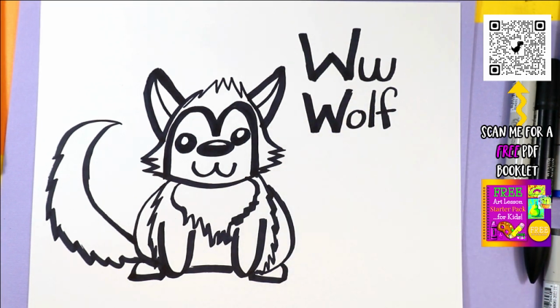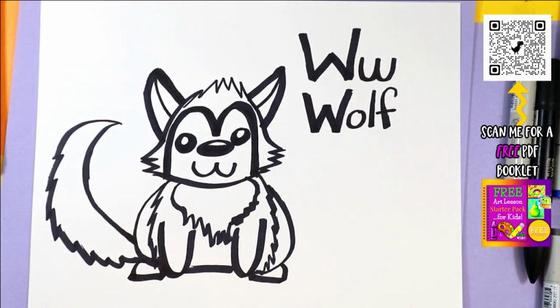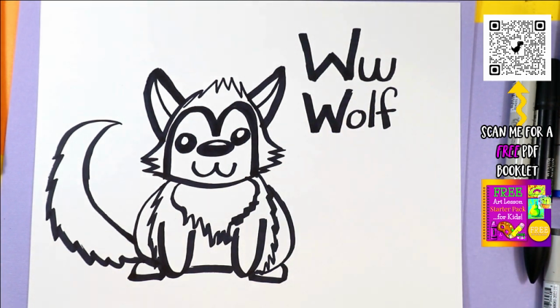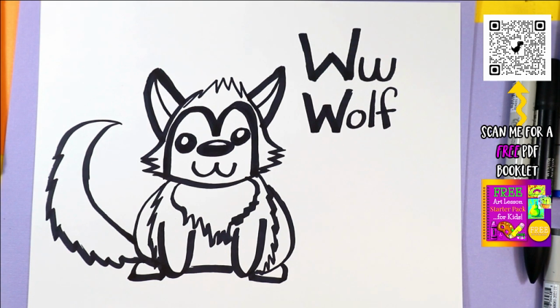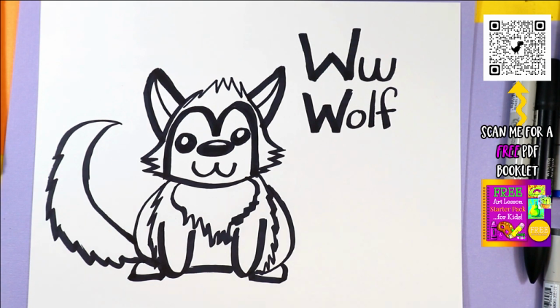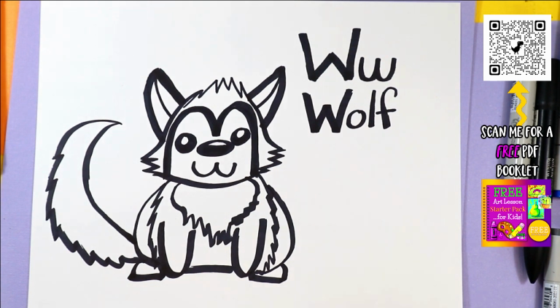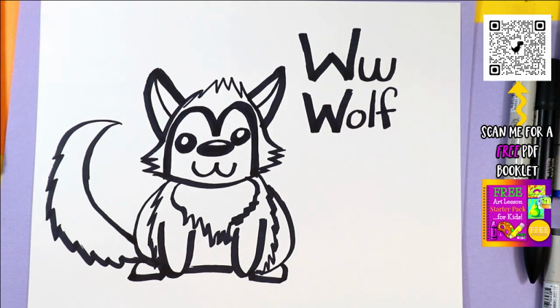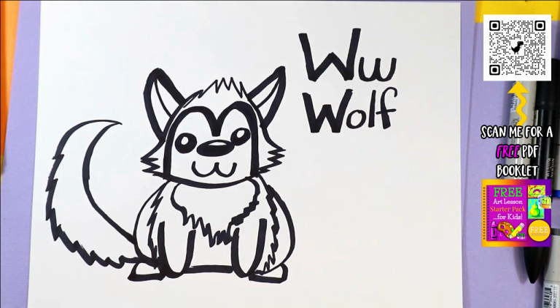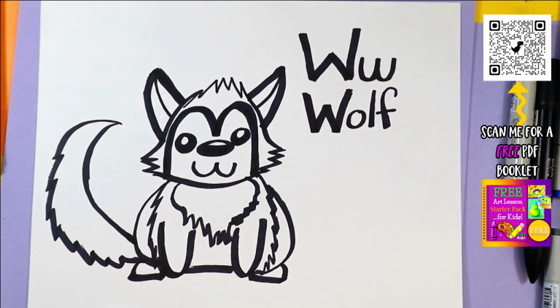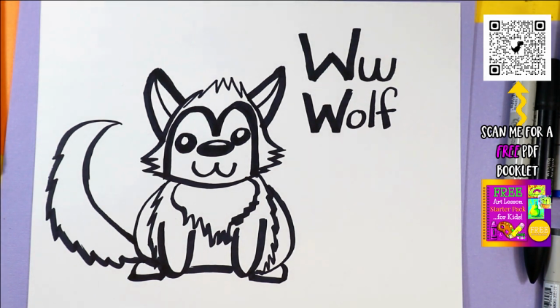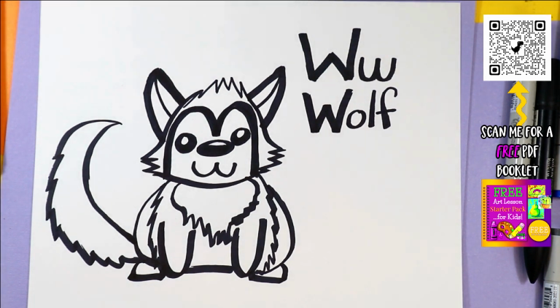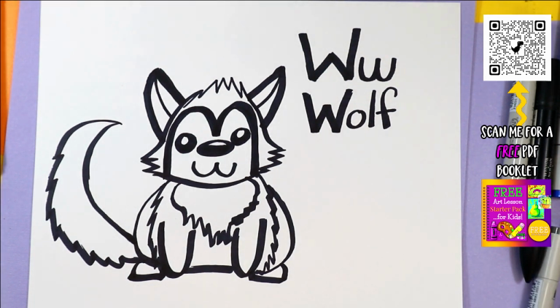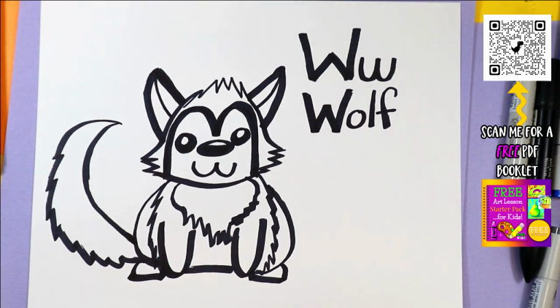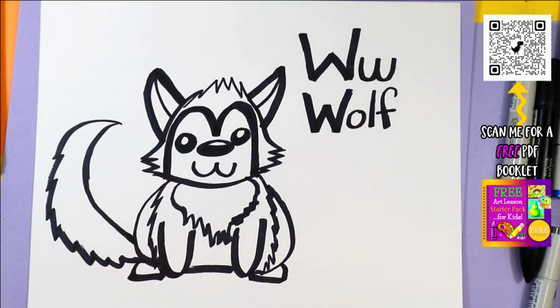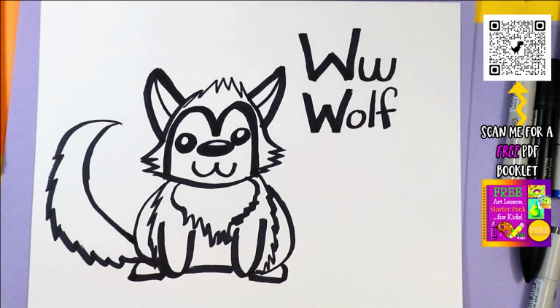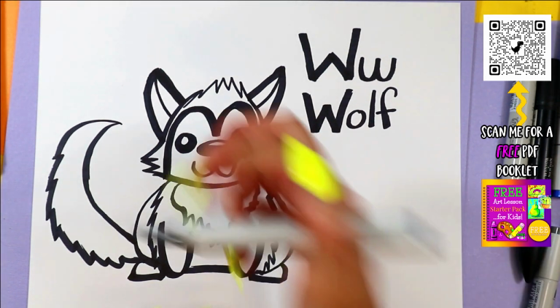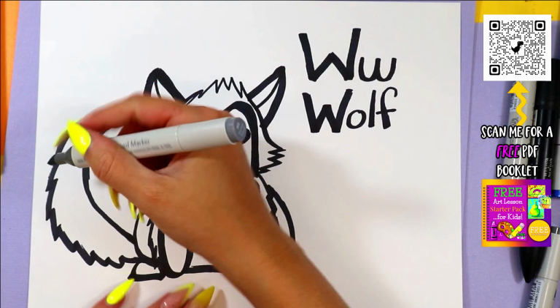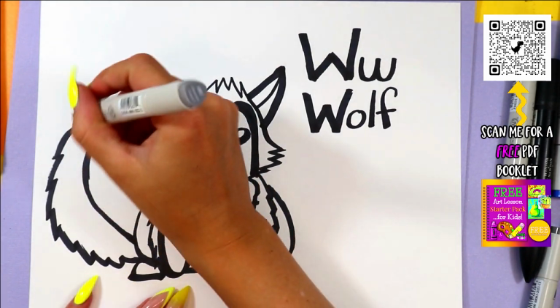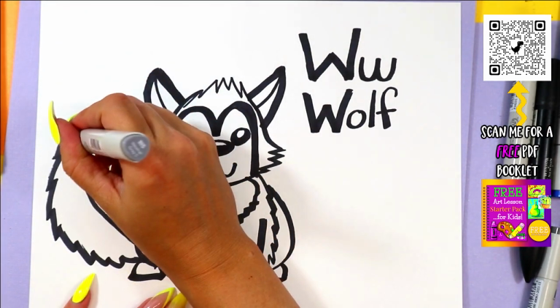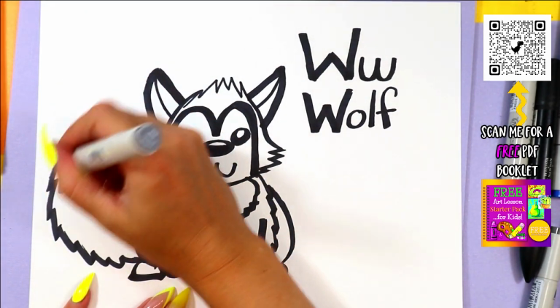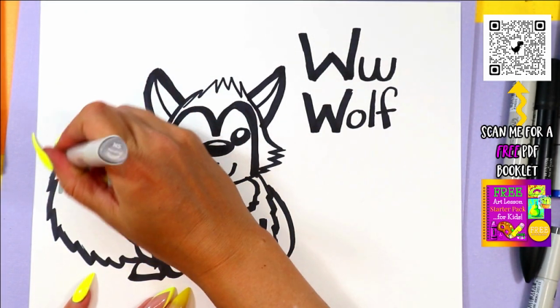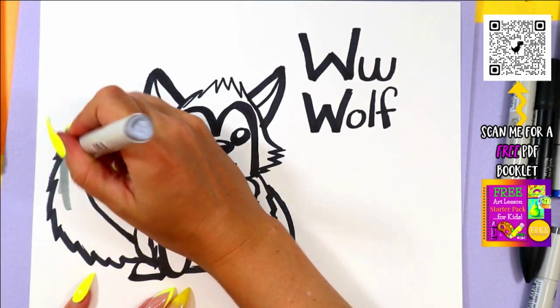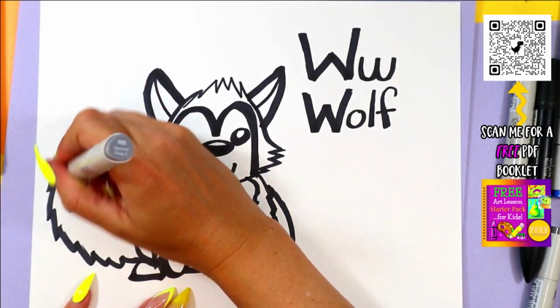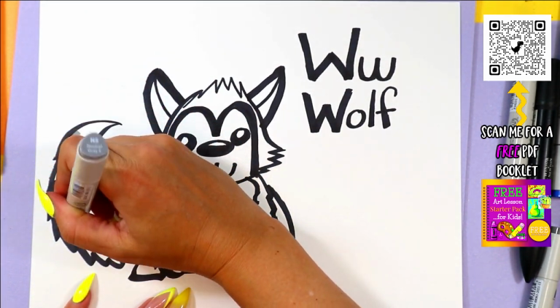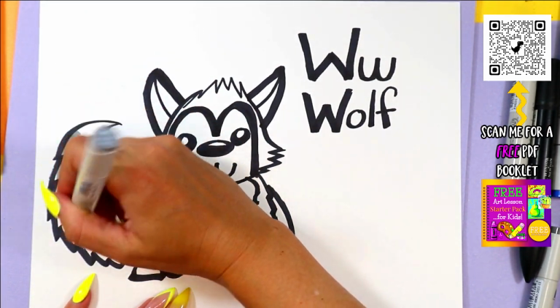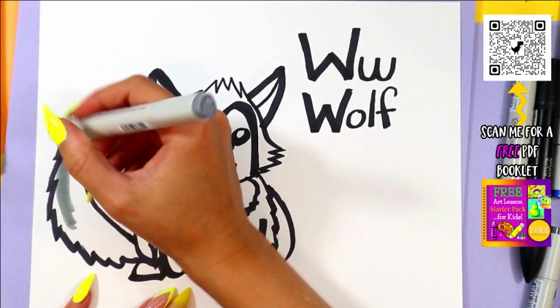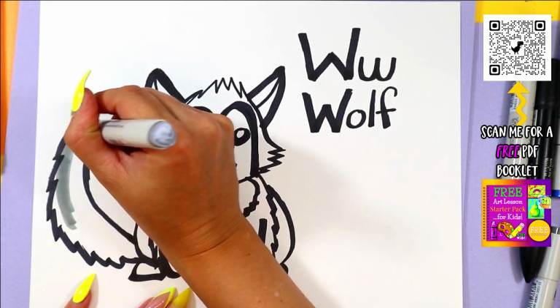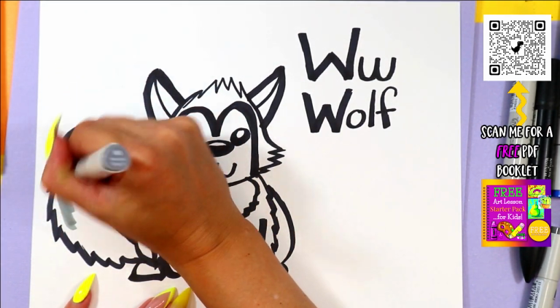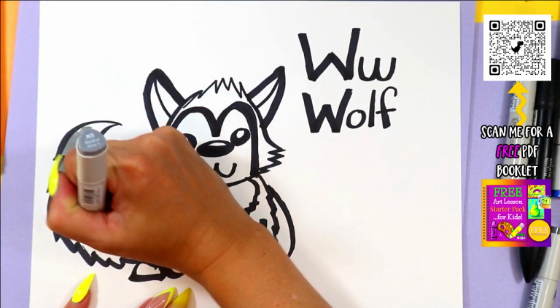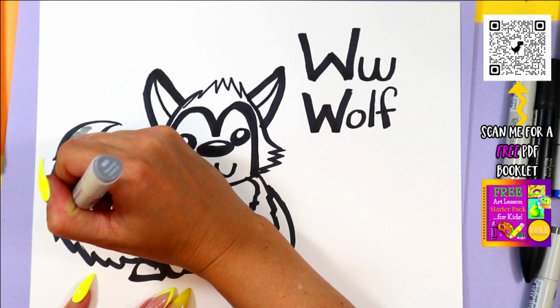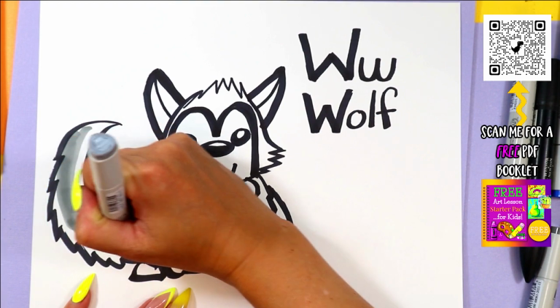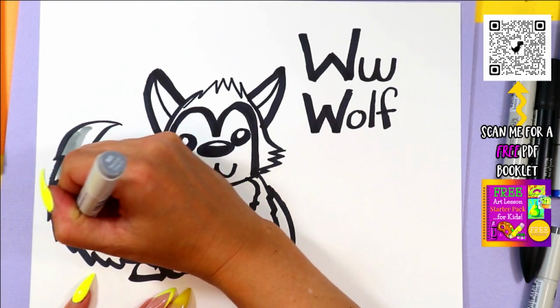Once you're done drawing wolf, you can go ahead and color it in with your favourite art making mediums and colours.